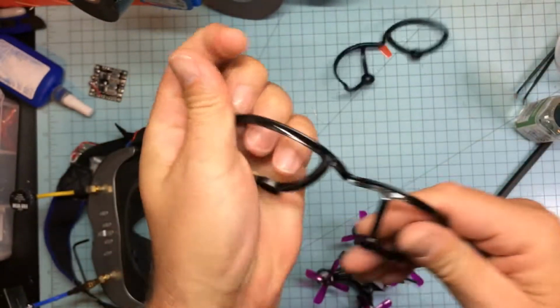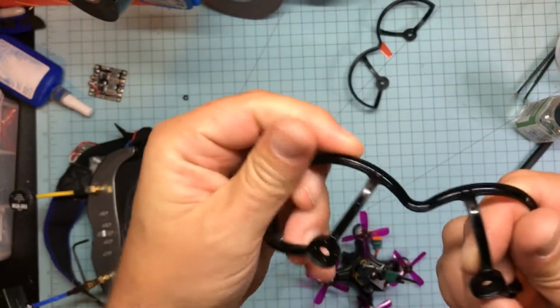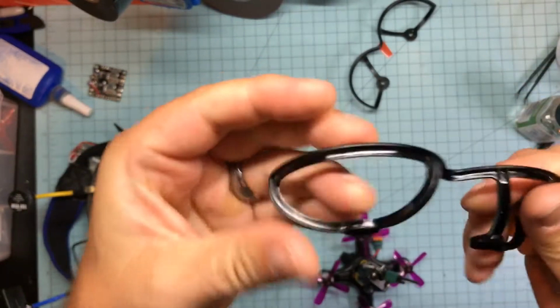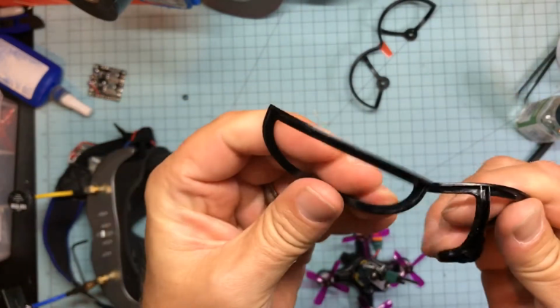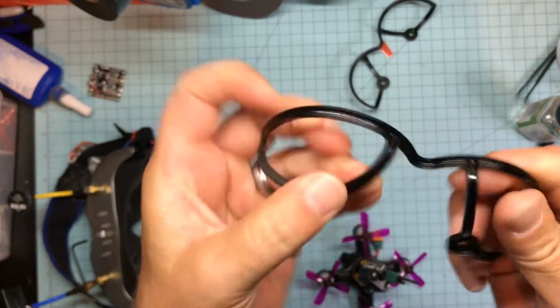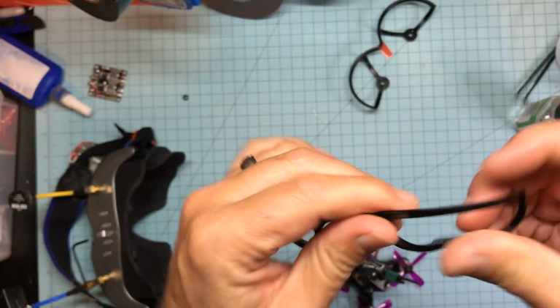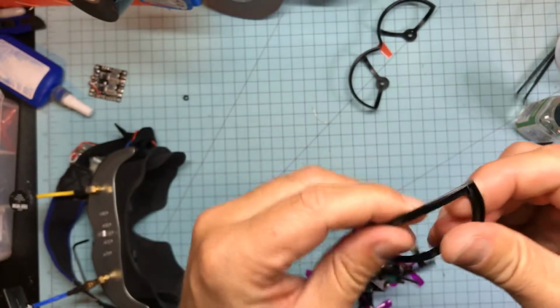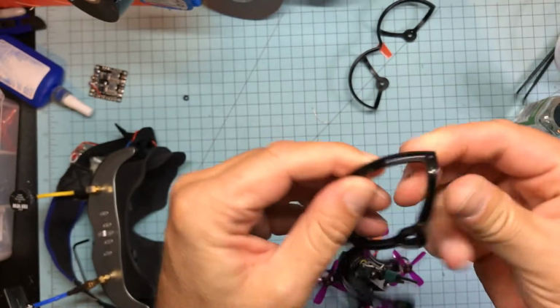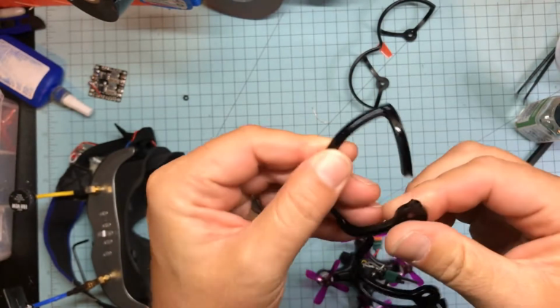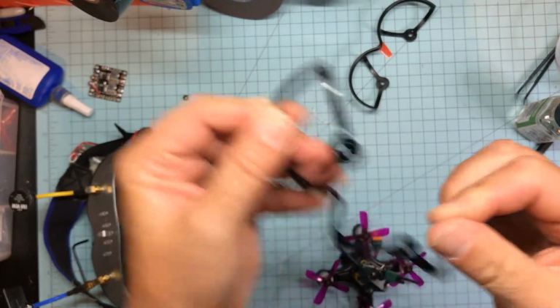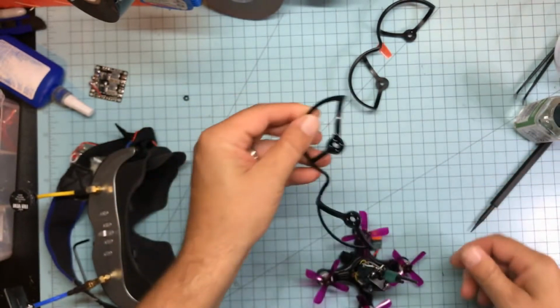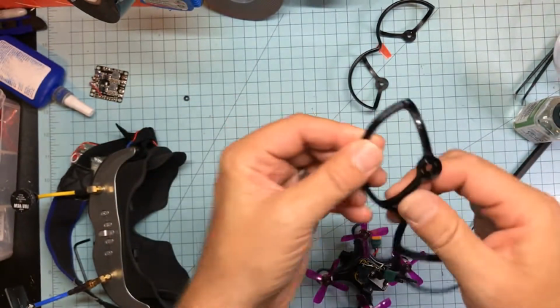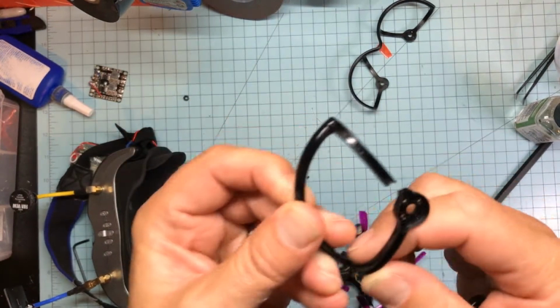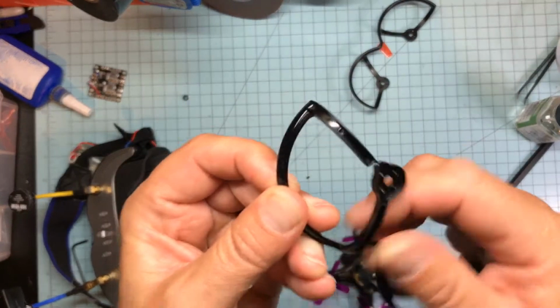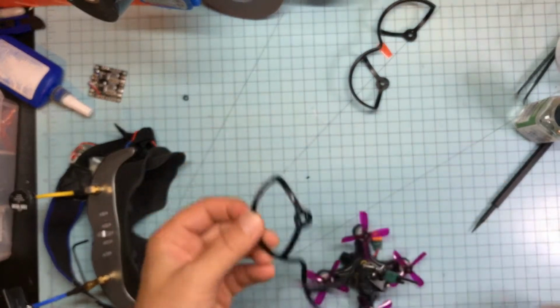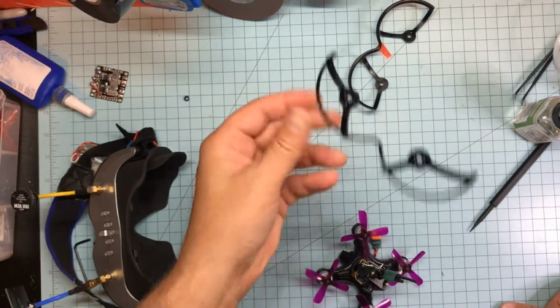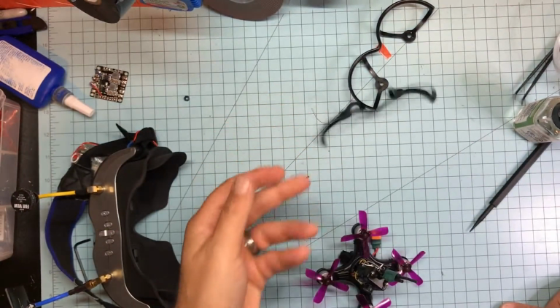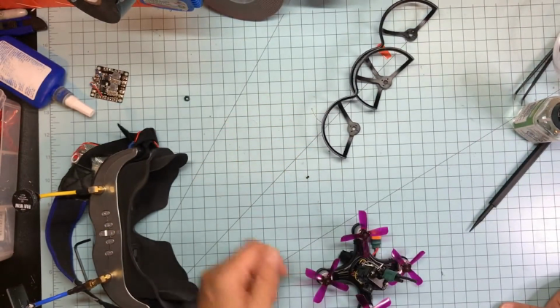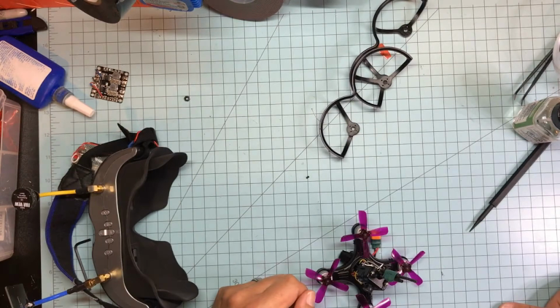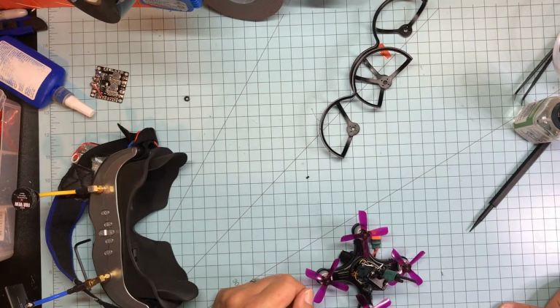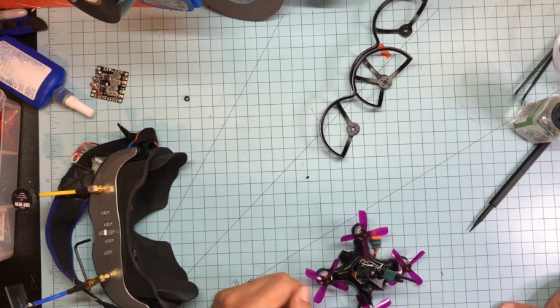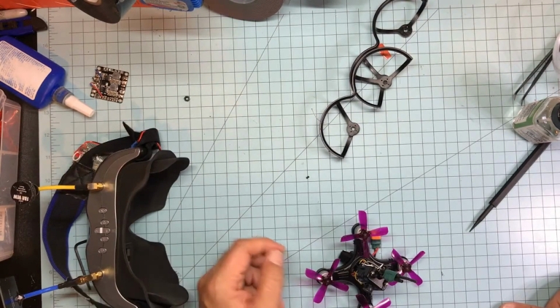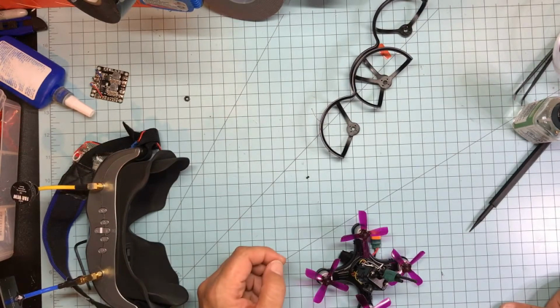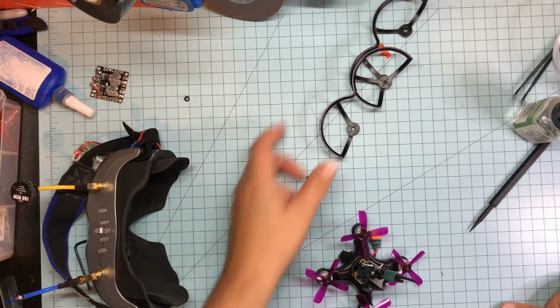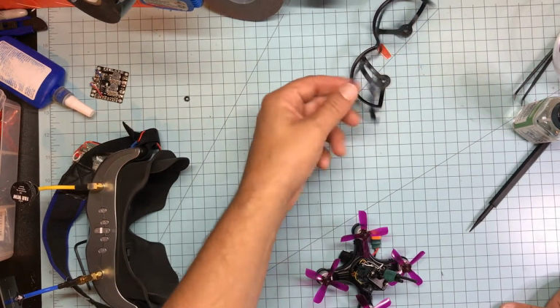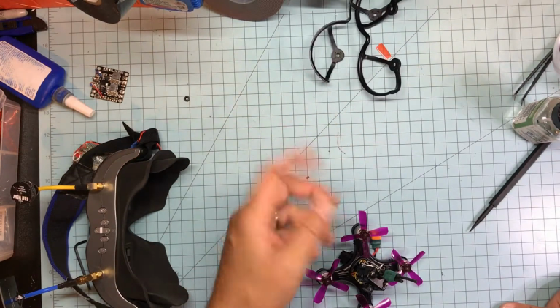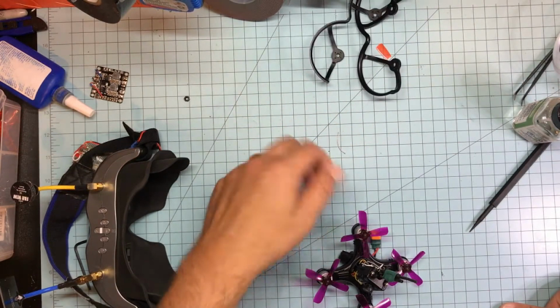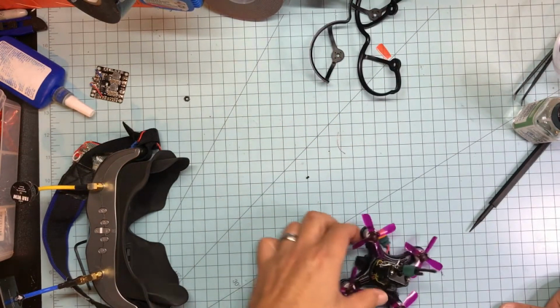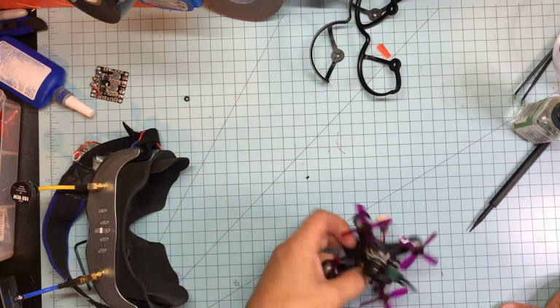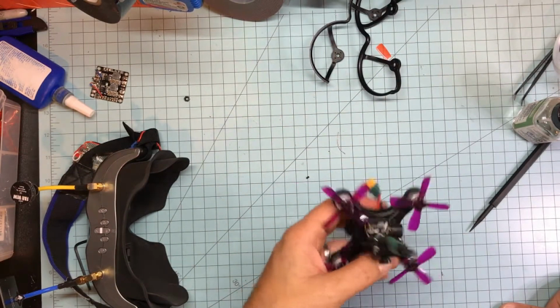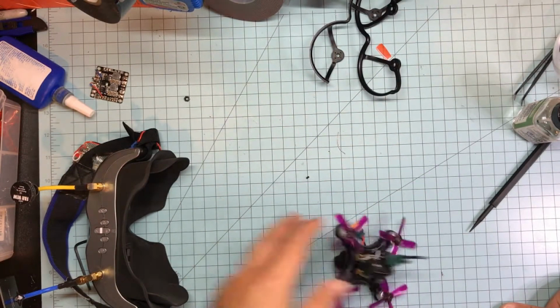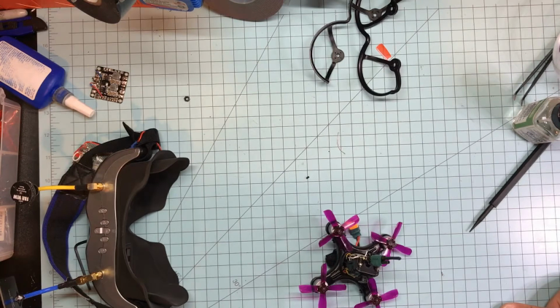I thought I broke the prop guard — hitting an apple tree, and not hitting it very hard. So yeah, which is fine, you know, it's a prop guard, who cares.